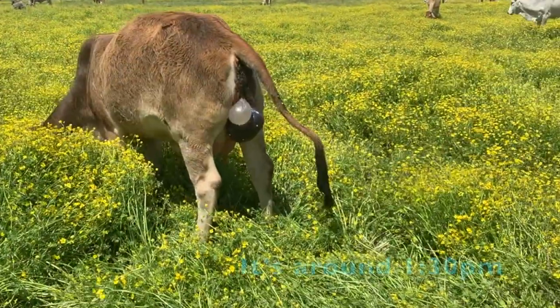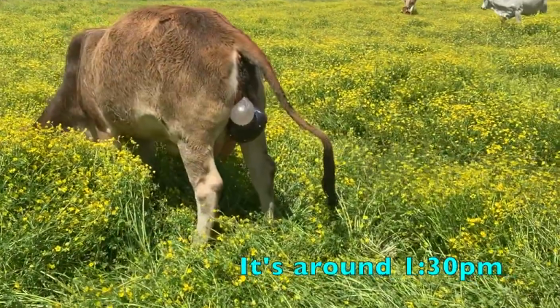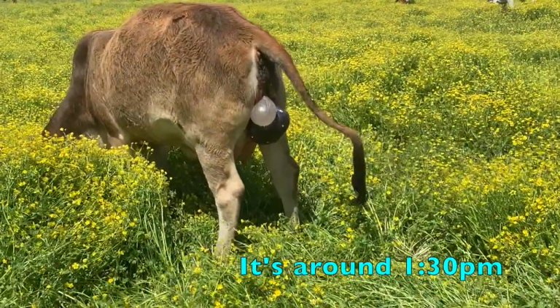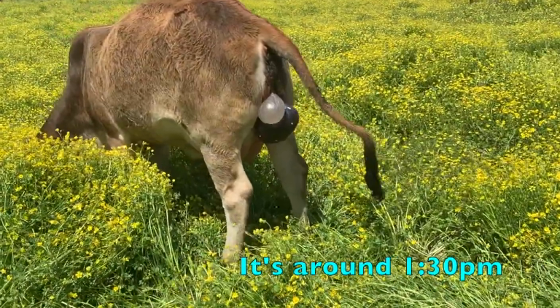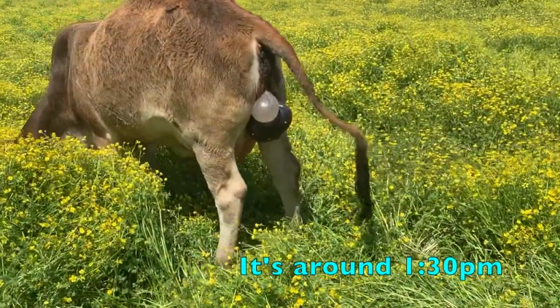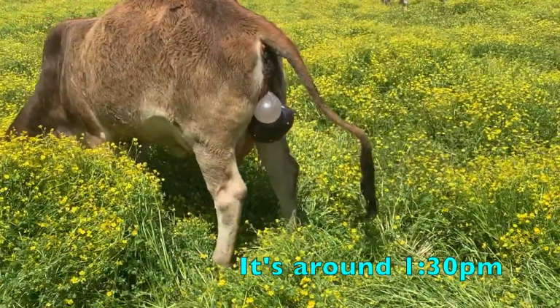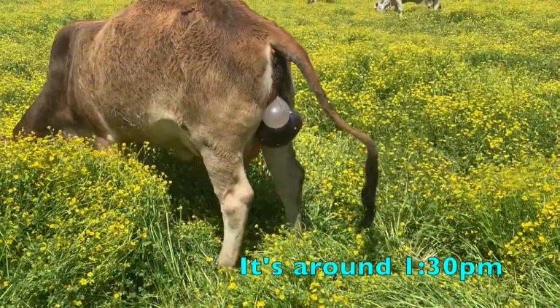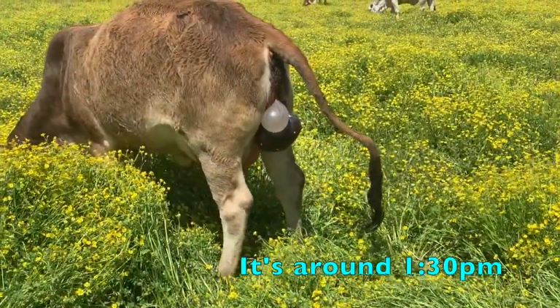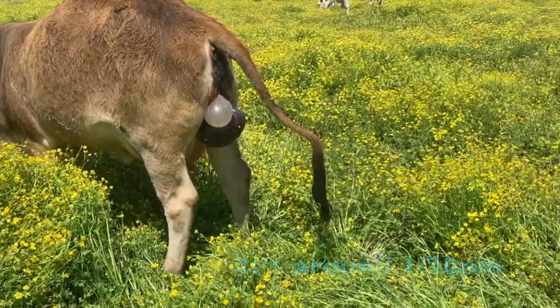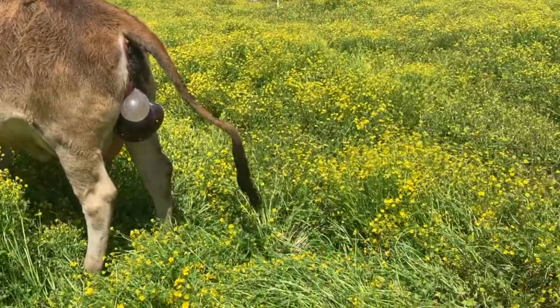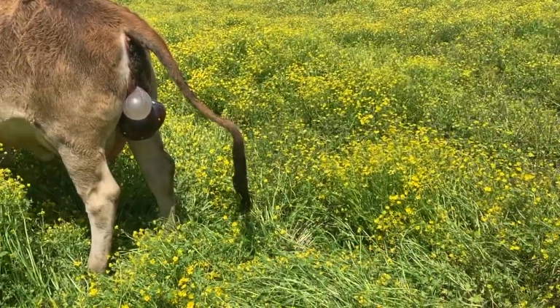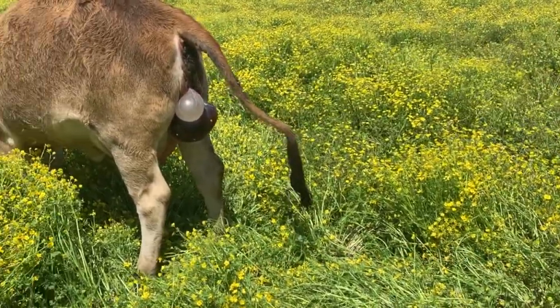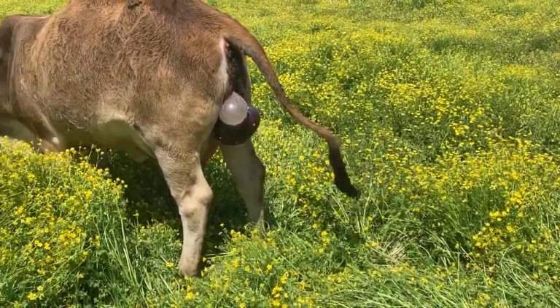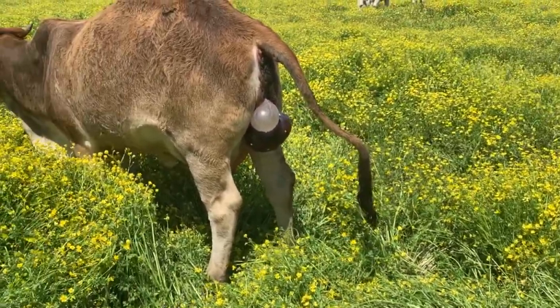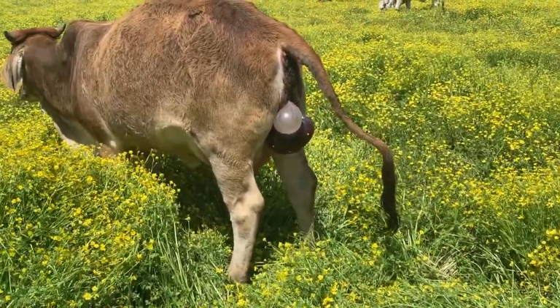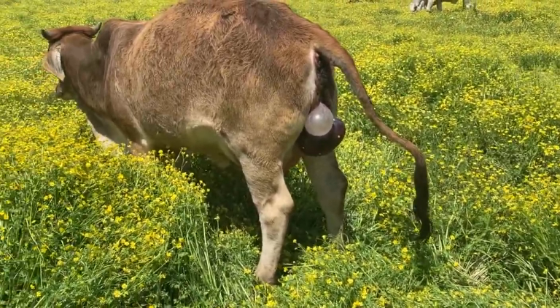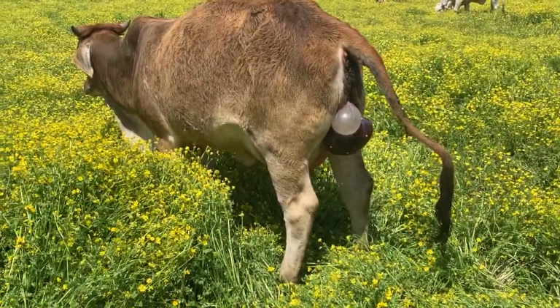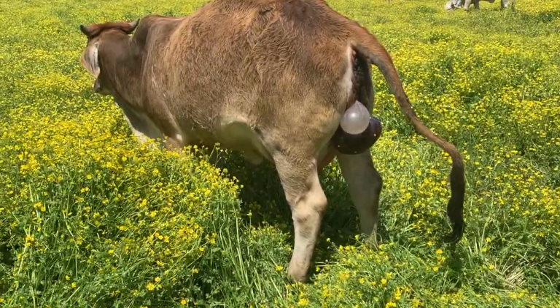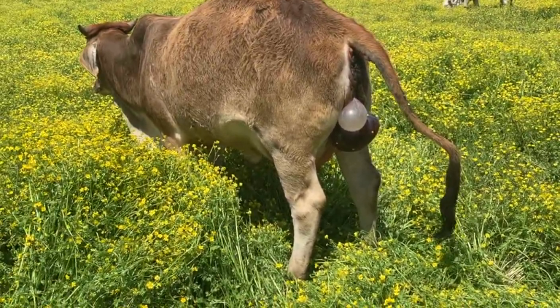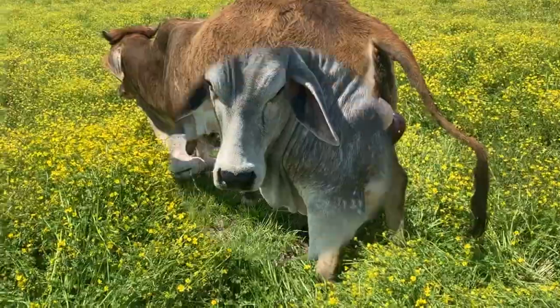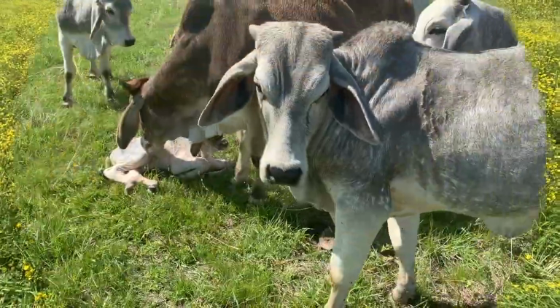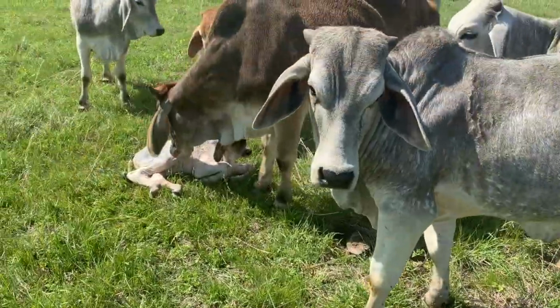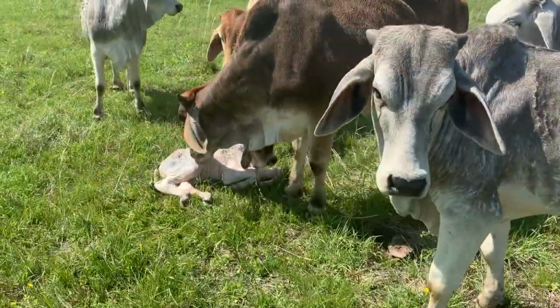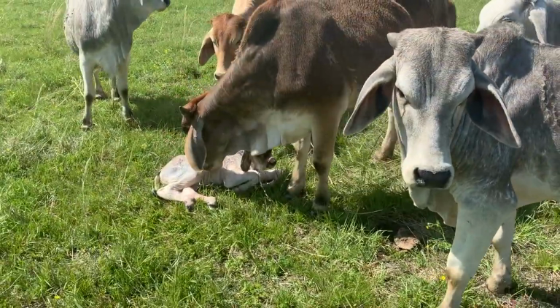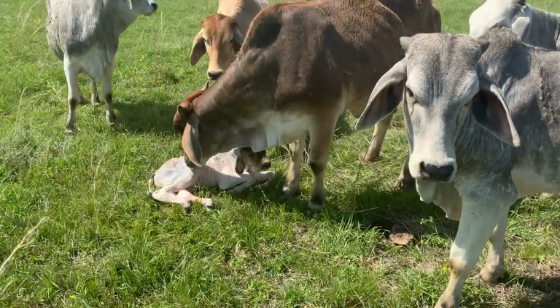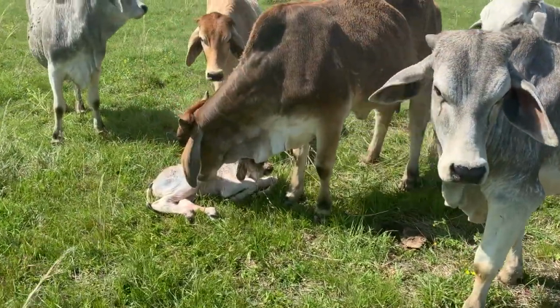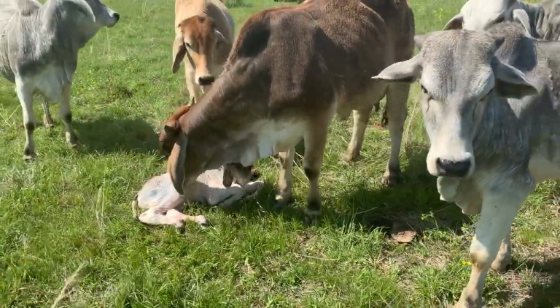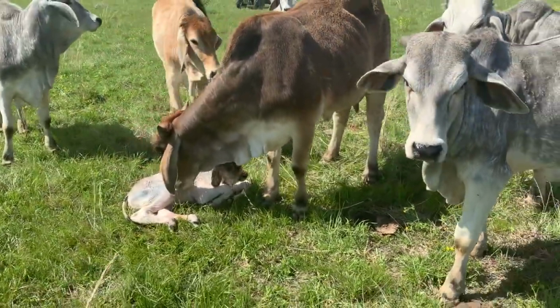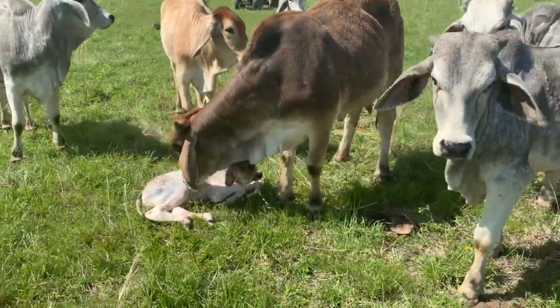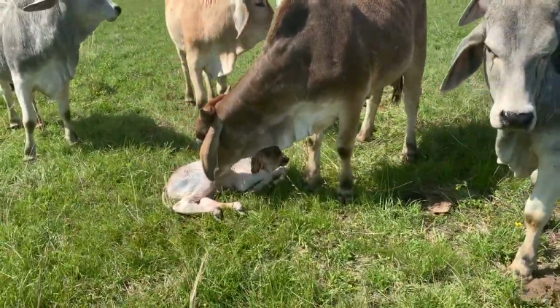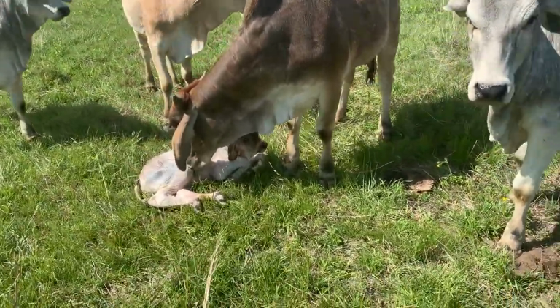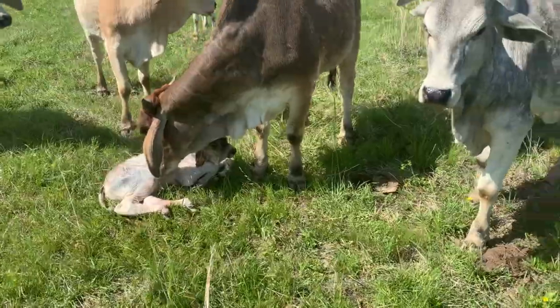Looks like he was right — it's about 1:30 and as you can see we've got a water bag, so we're just gonna keep watching her. It's just about 15 minutes to 3, about 2:45...